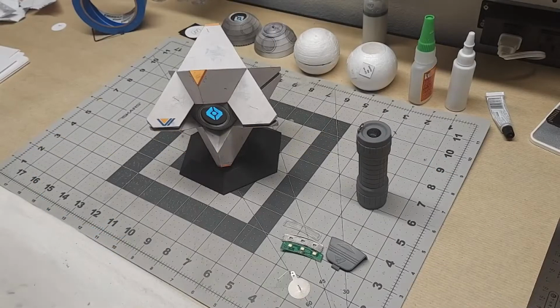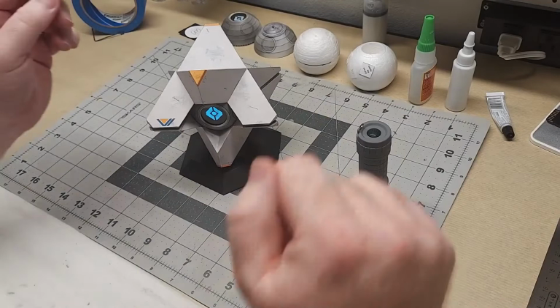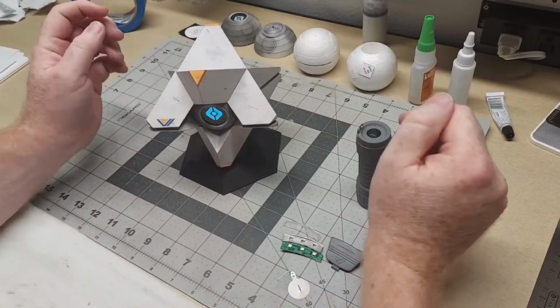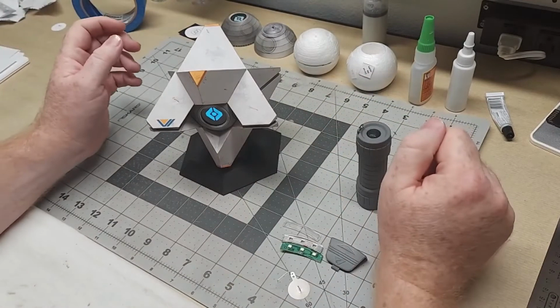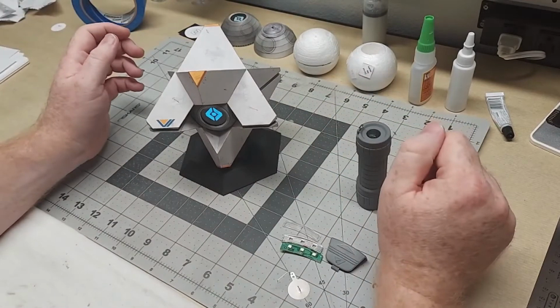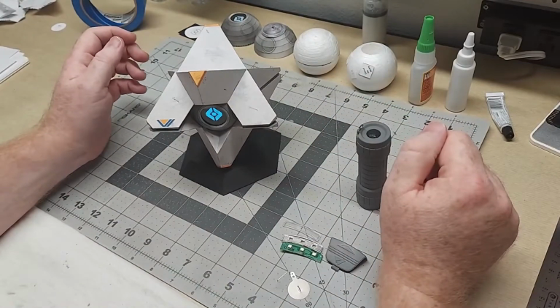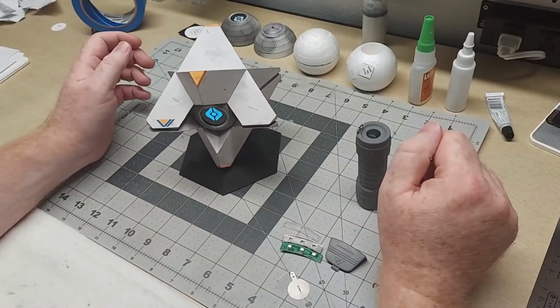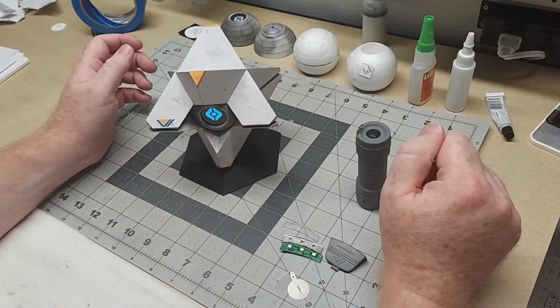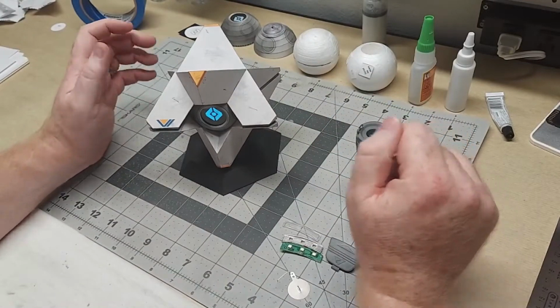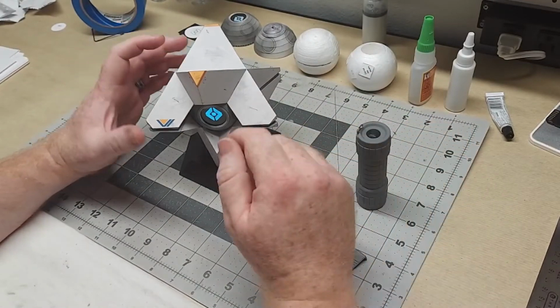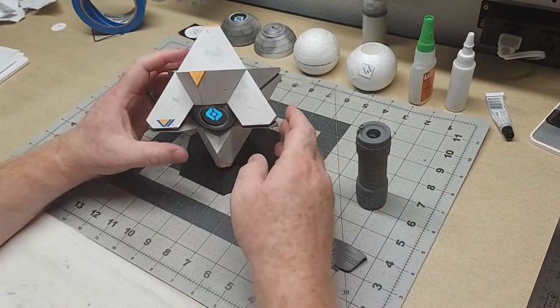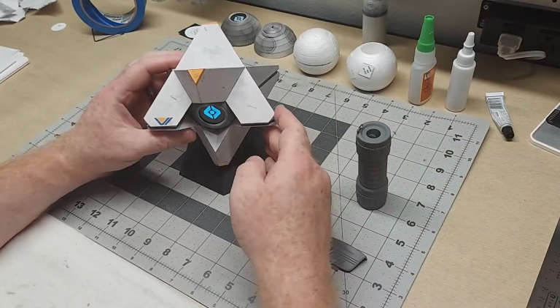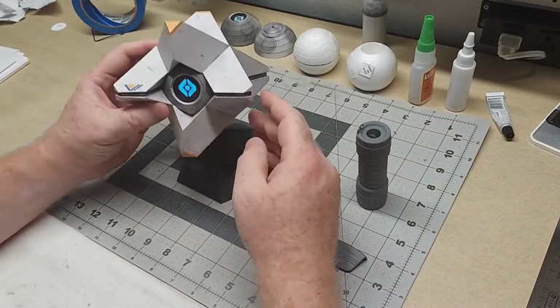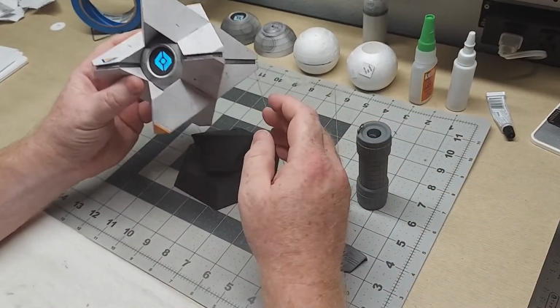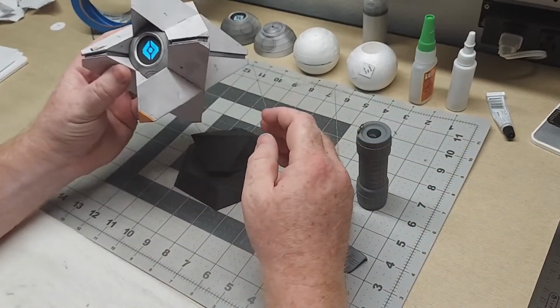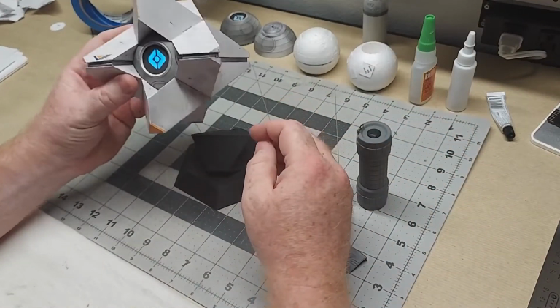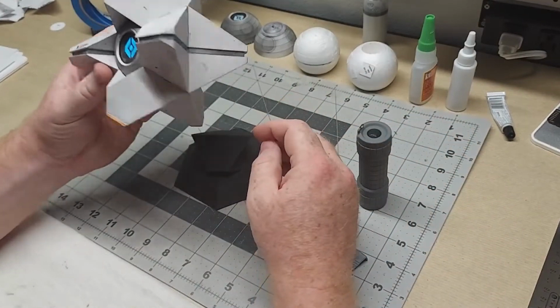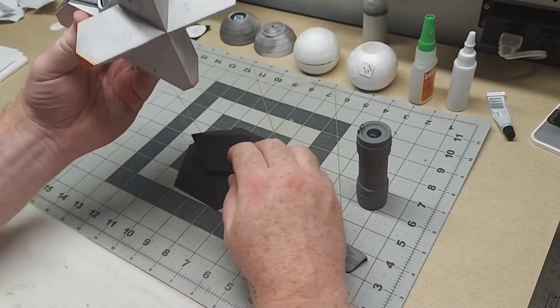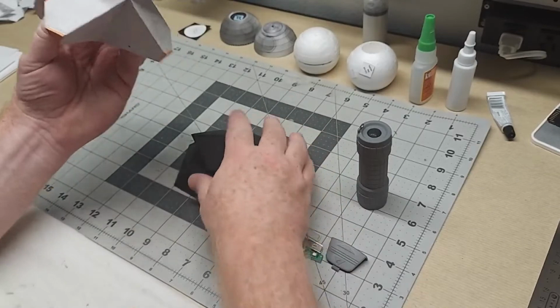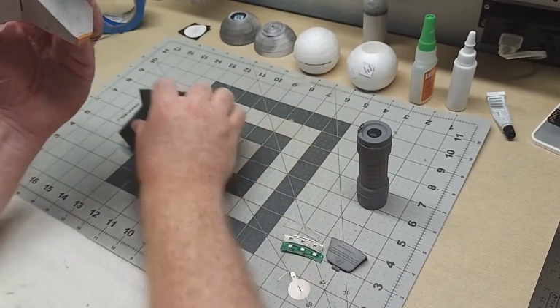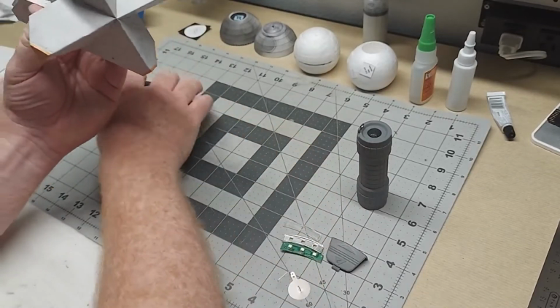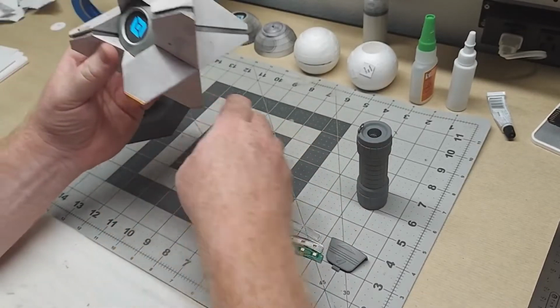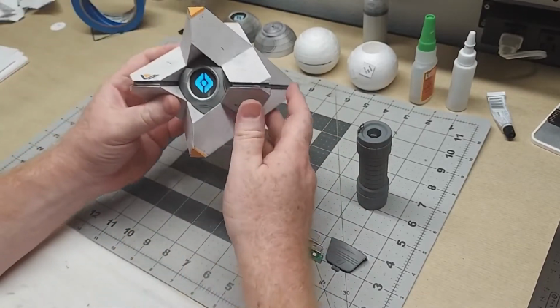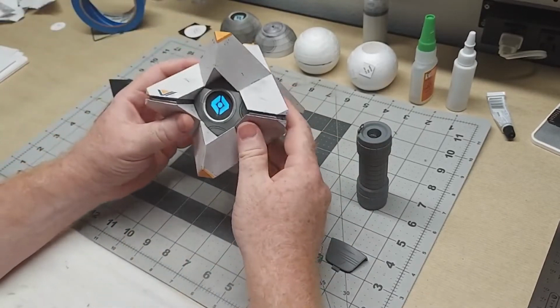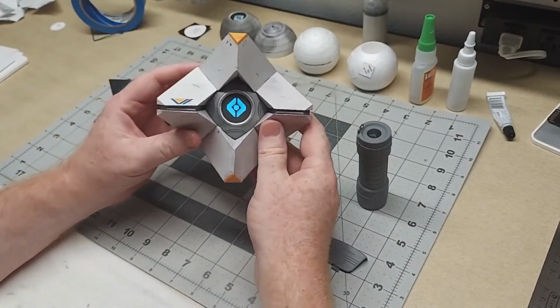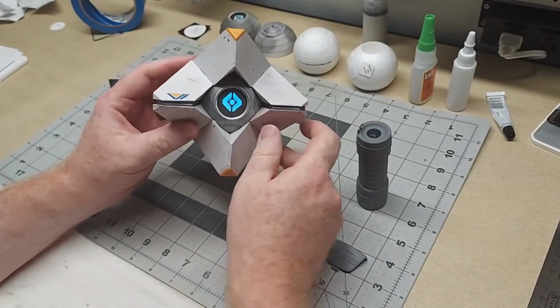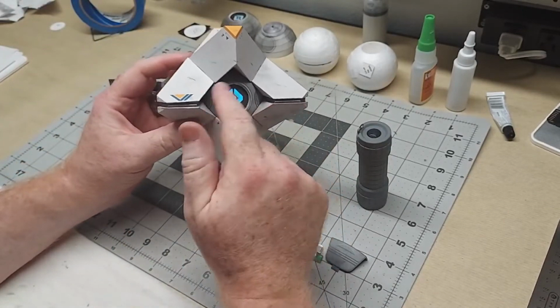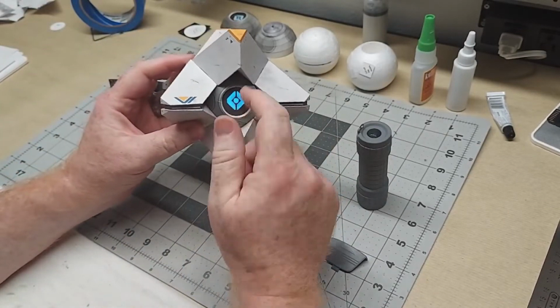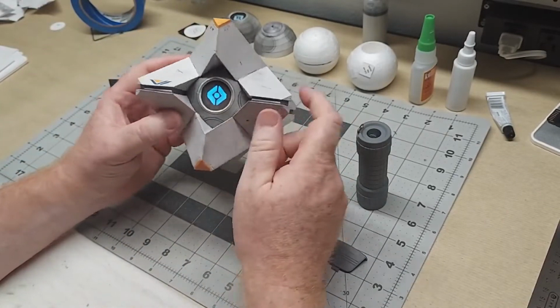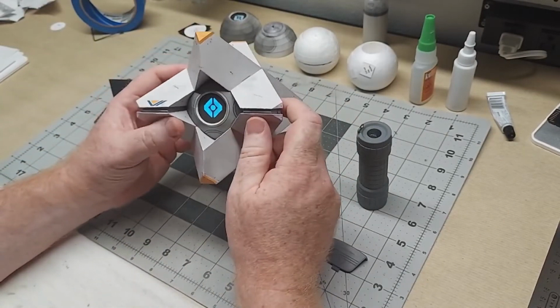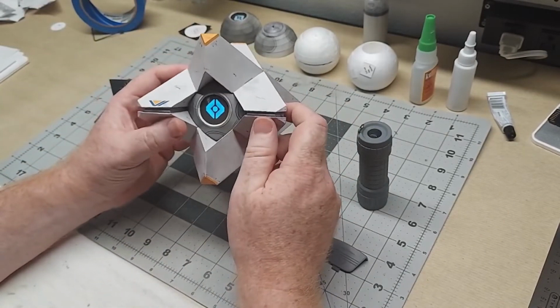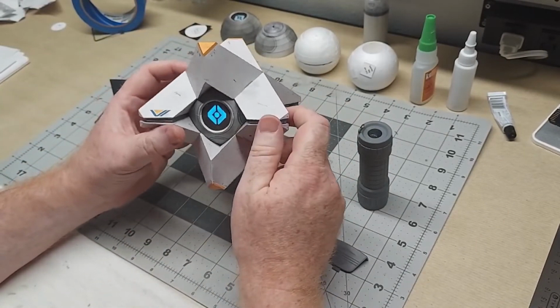I'm going to show you what I did to light this prototype ghost papercraft model — specifically how to light the eye like this.